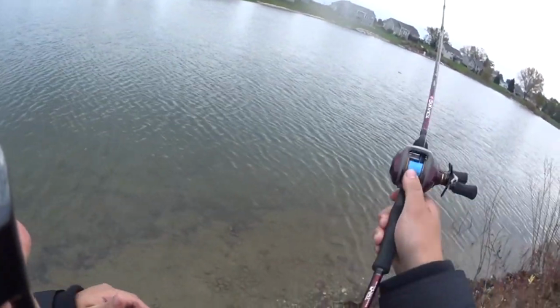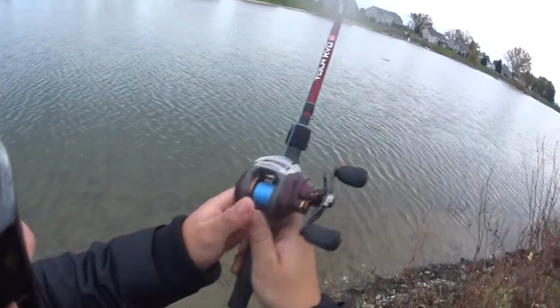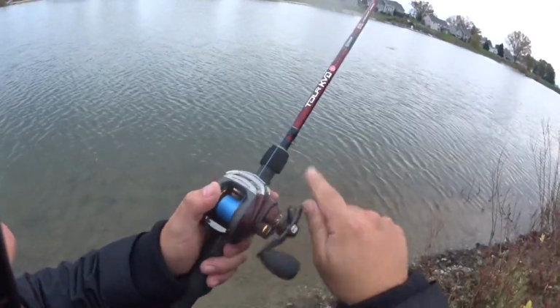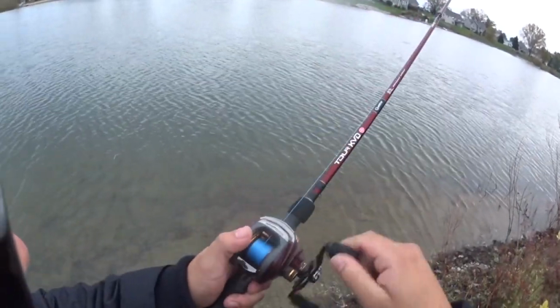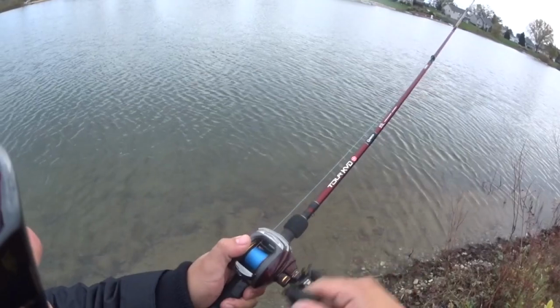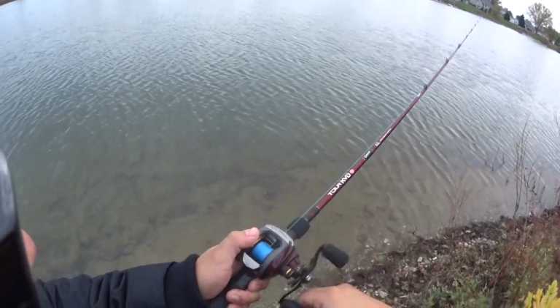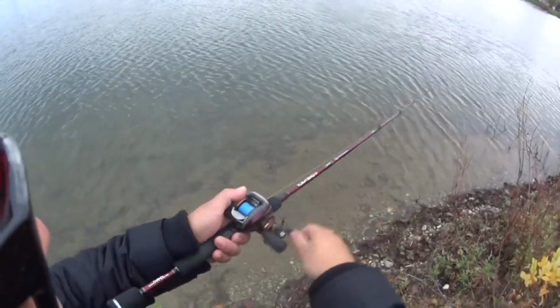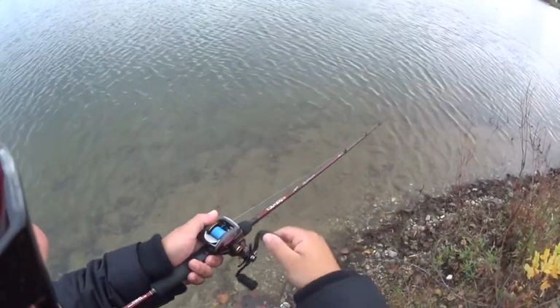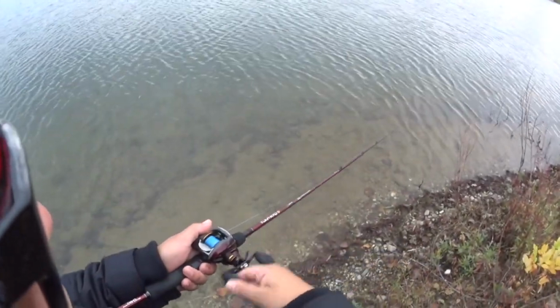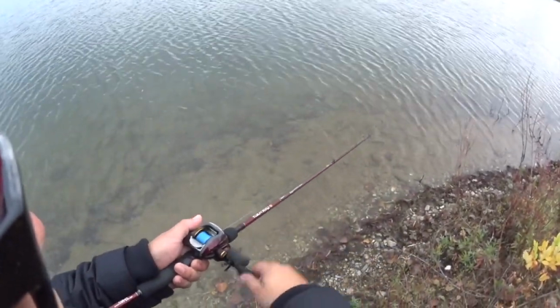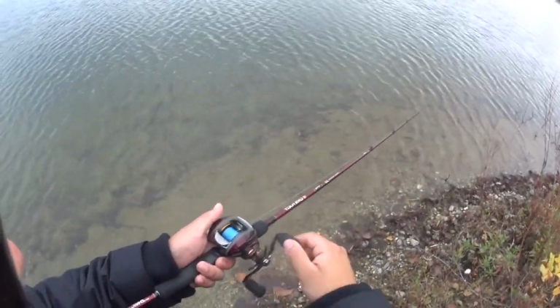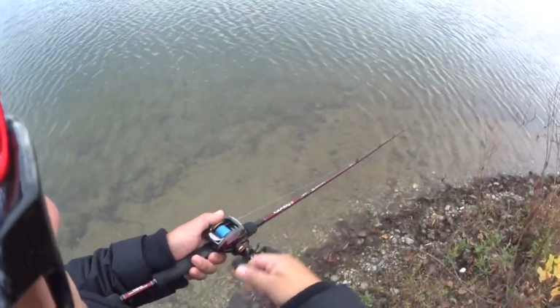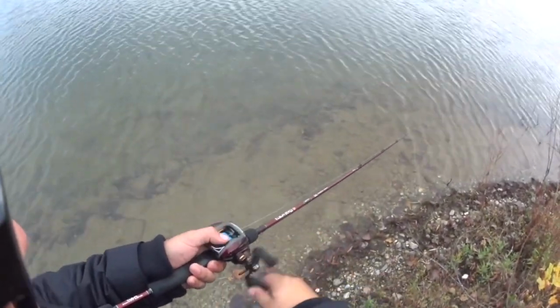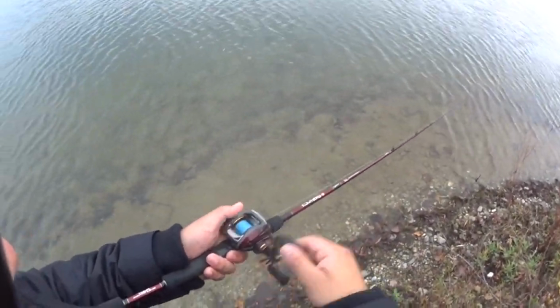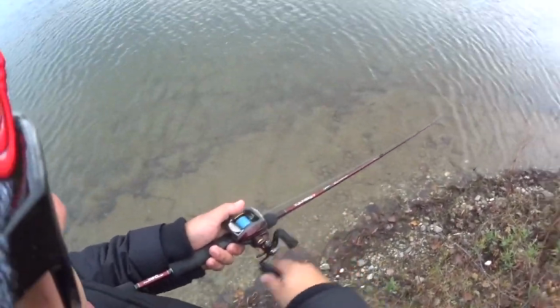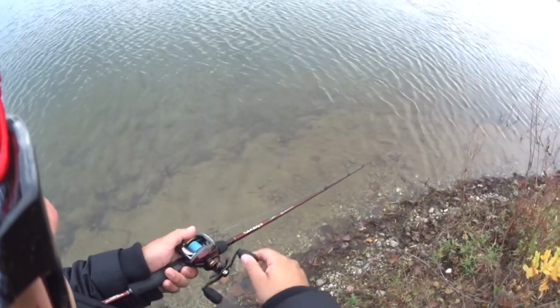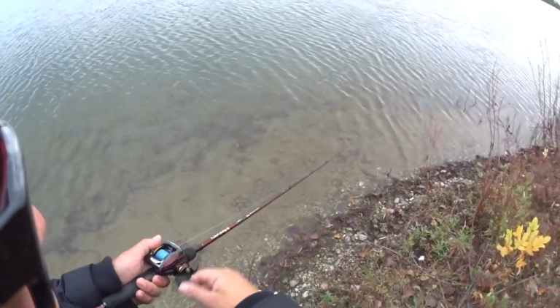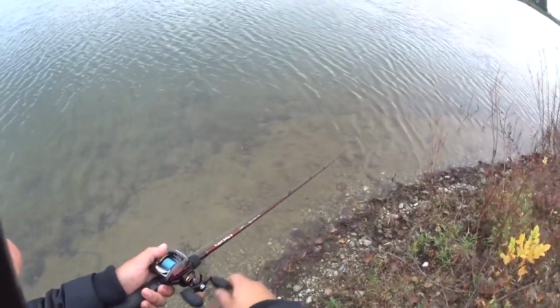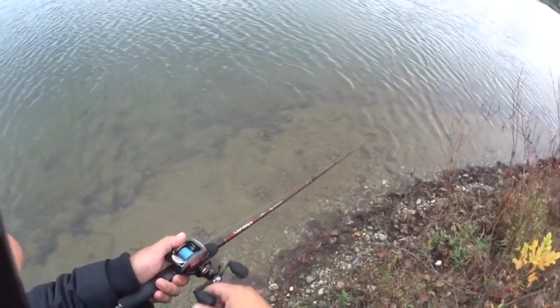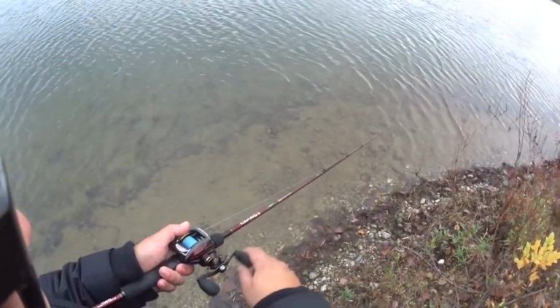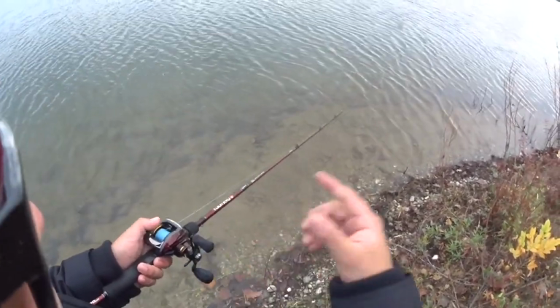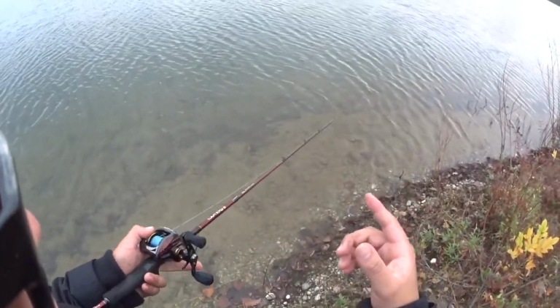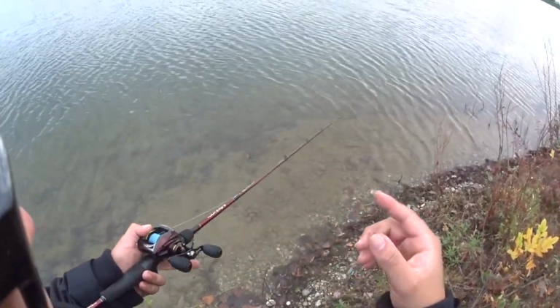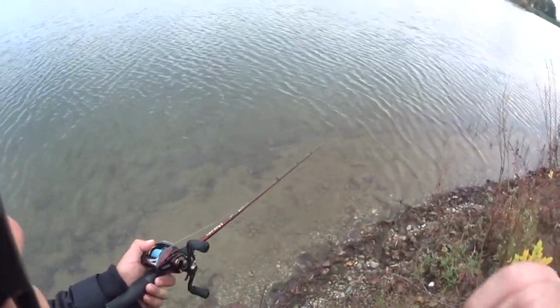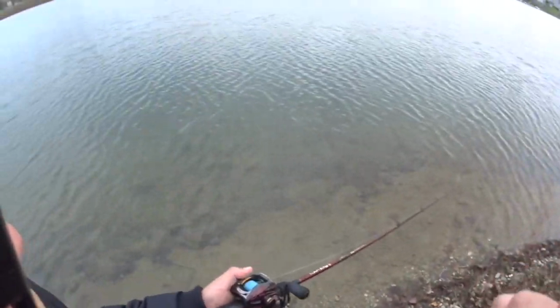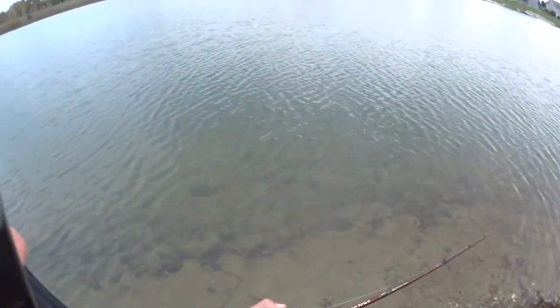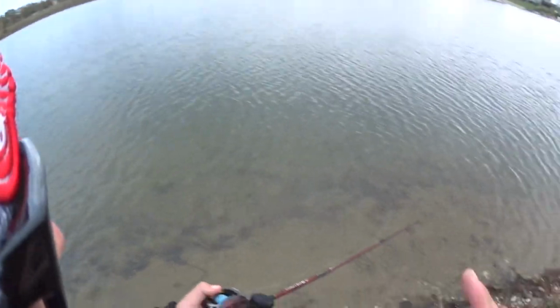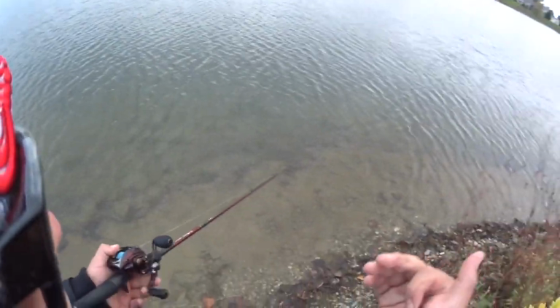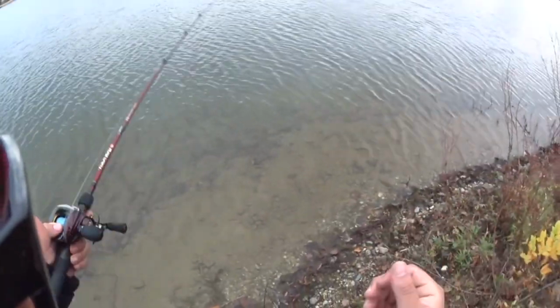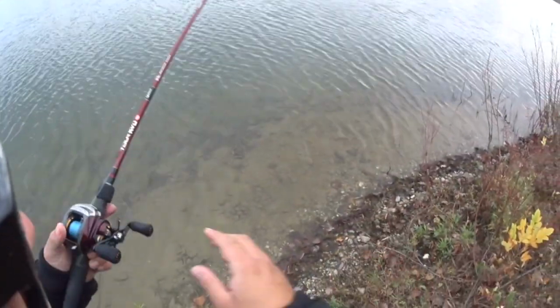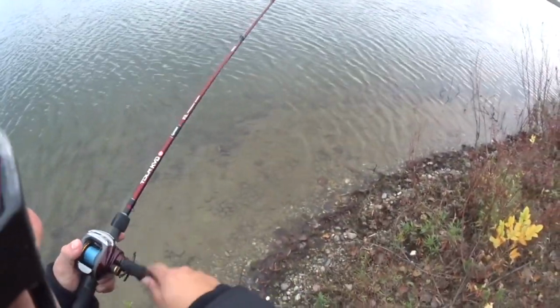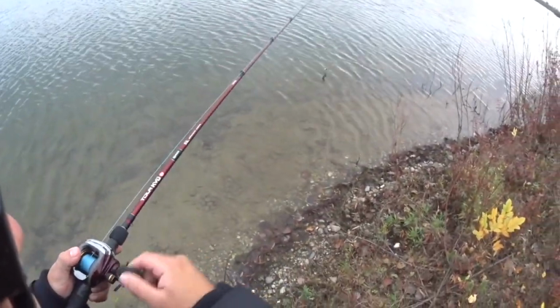I just decided to make a newer video of this since I've had a lot of questions on how to throw a baitcaster and the different functions of it. Thanks for watching guys — make sure you subscribe and give a thumbs up if you really found this helpful. Thanks.